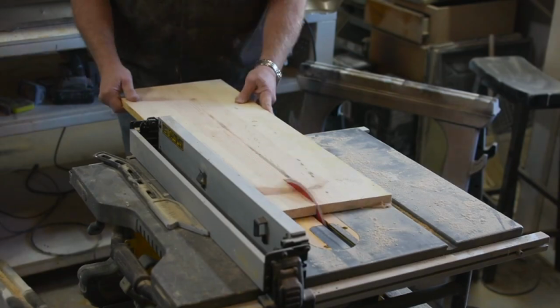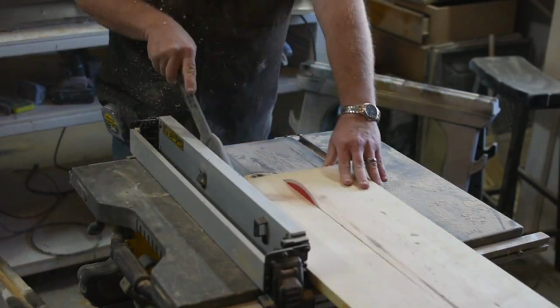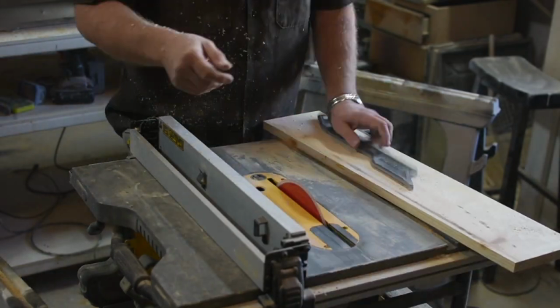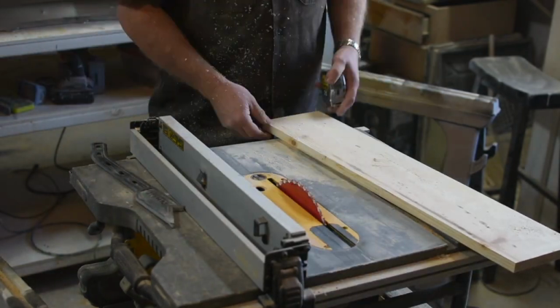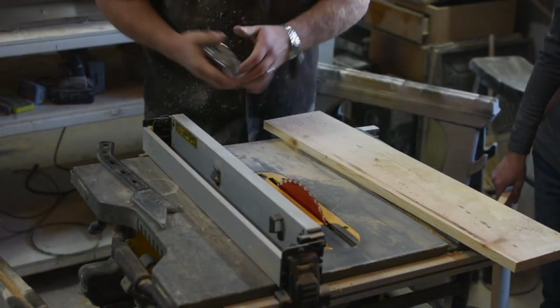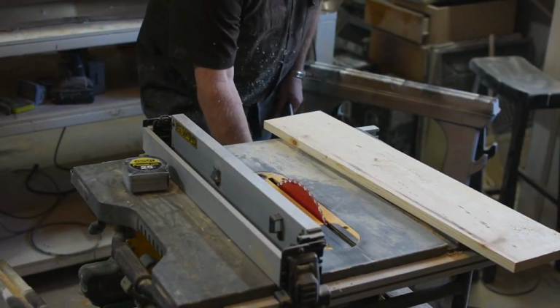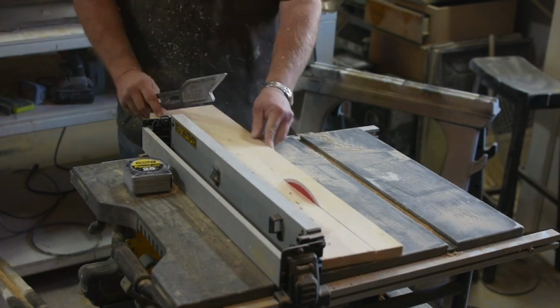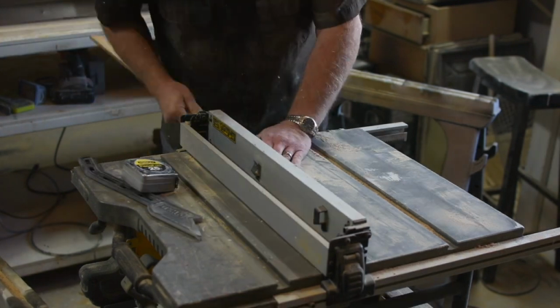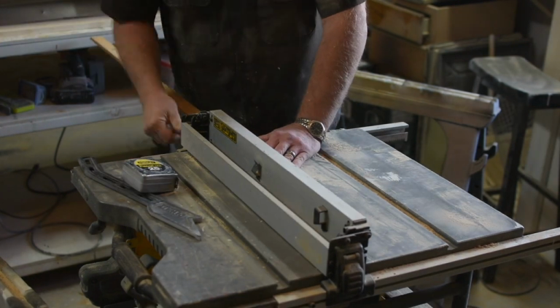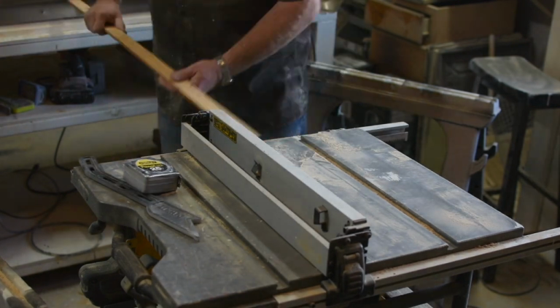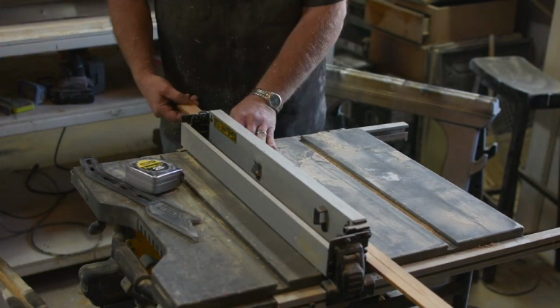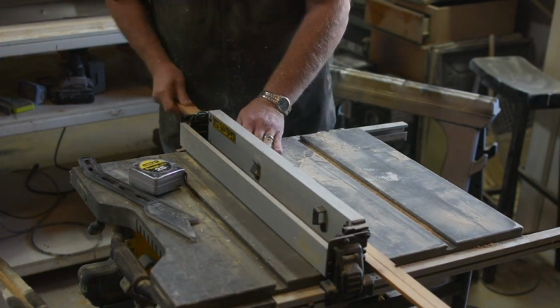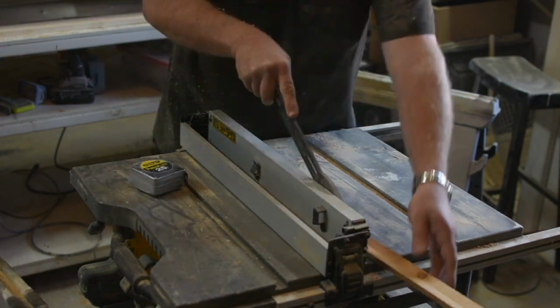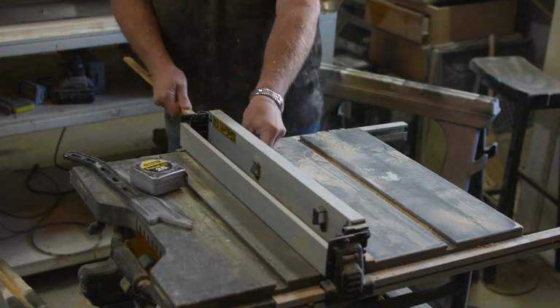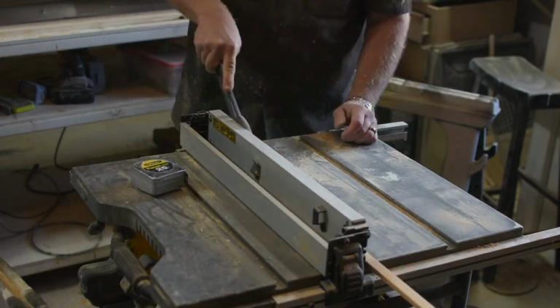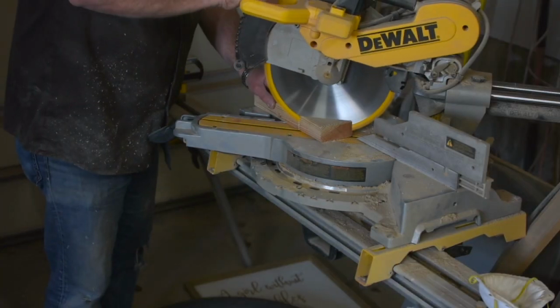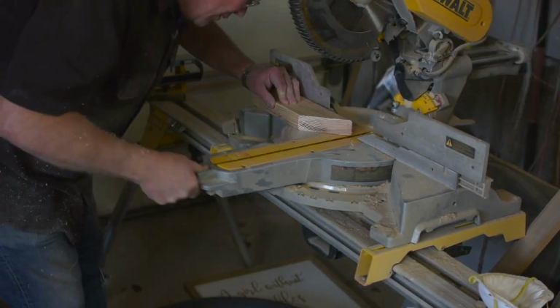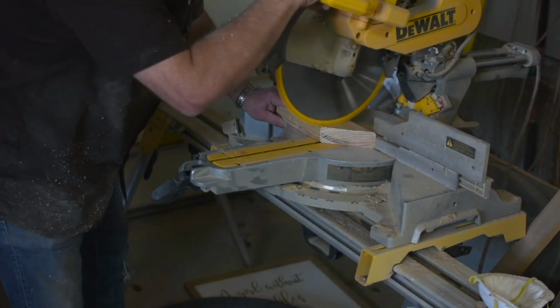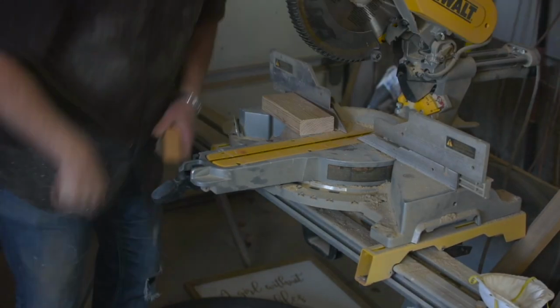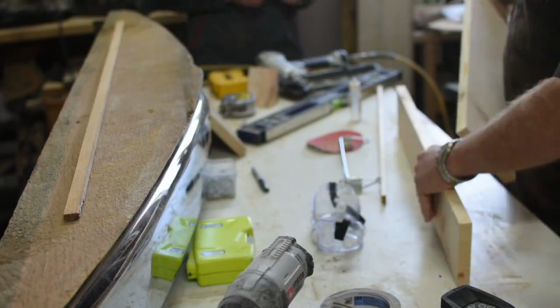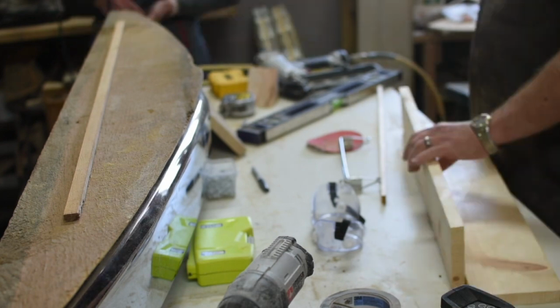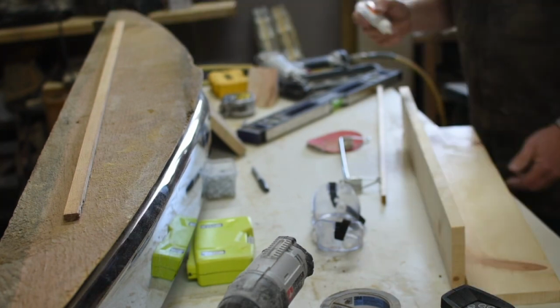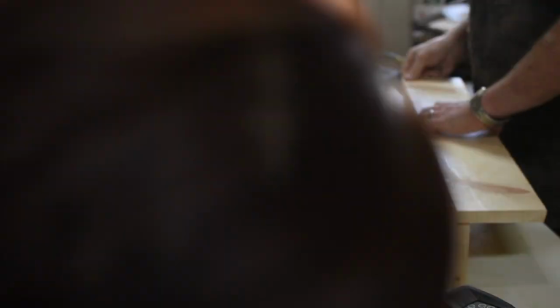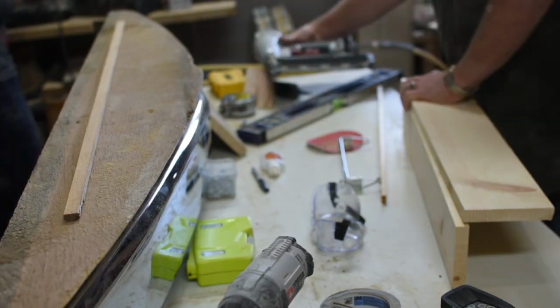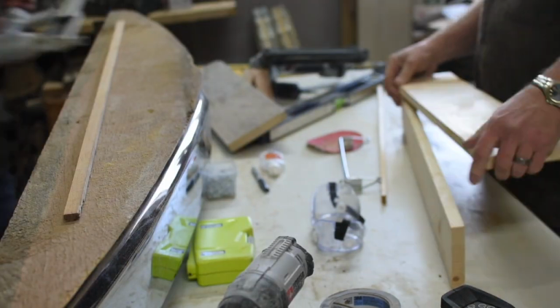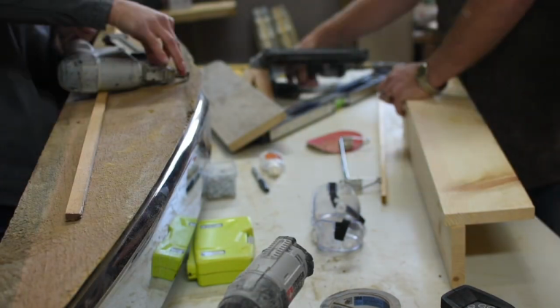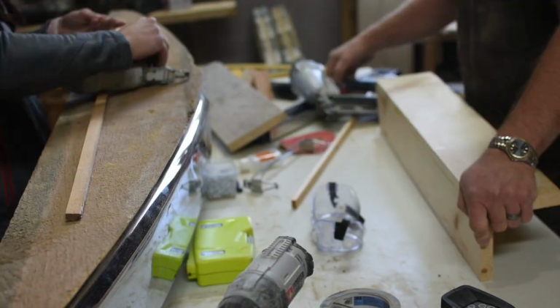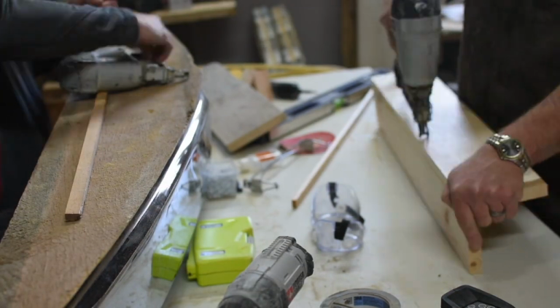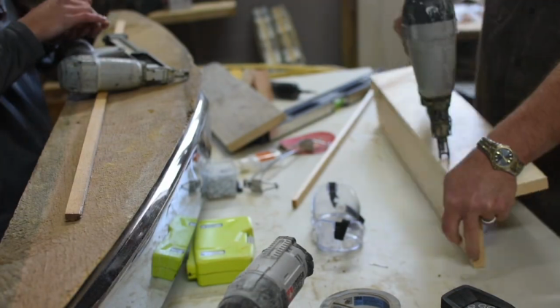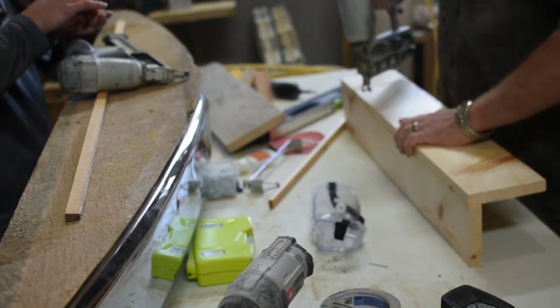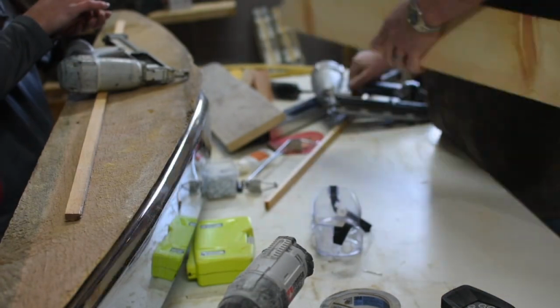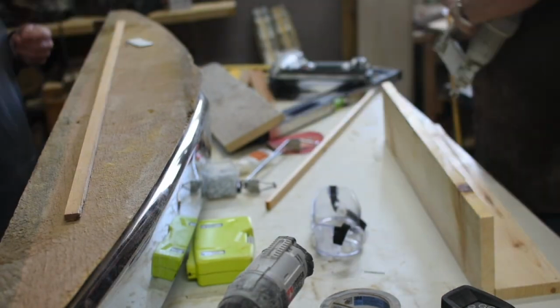To attach the bumper to the wall, Dave and I made a variation of a French cleat. We knew this had to be strong because not only is the bumper heavy, but at some point I am sure my son will try to climb on it.